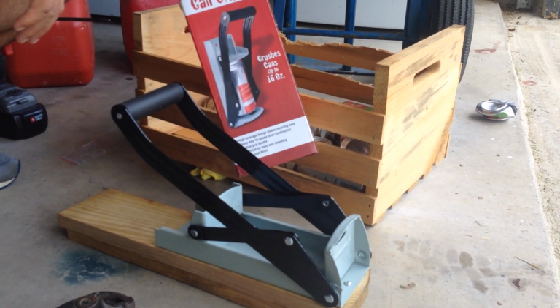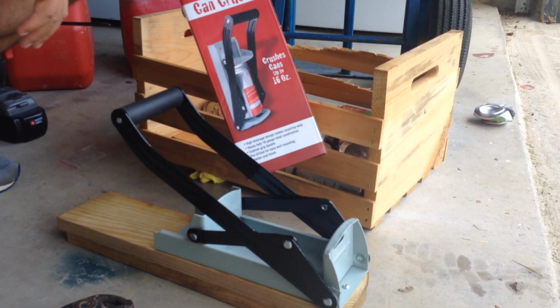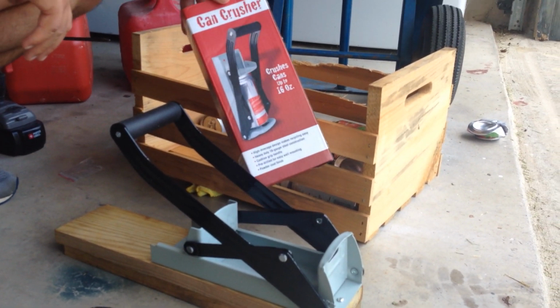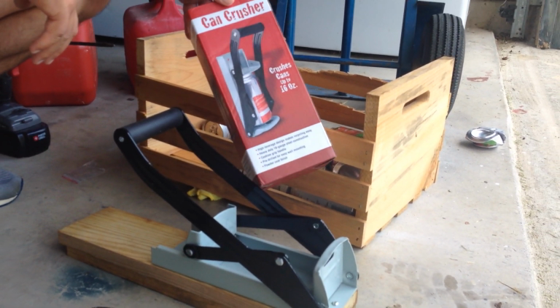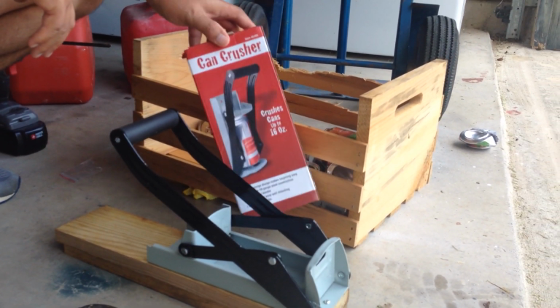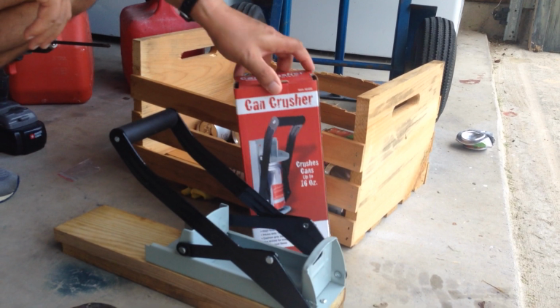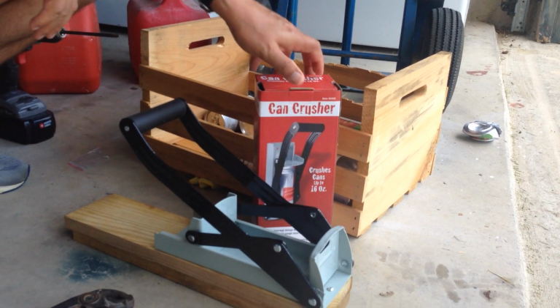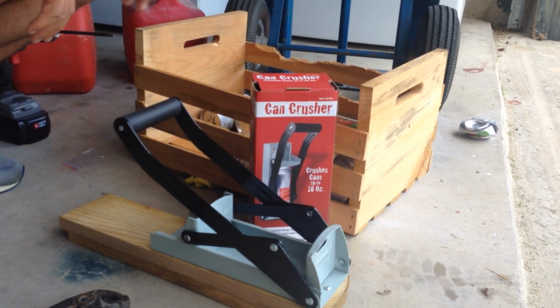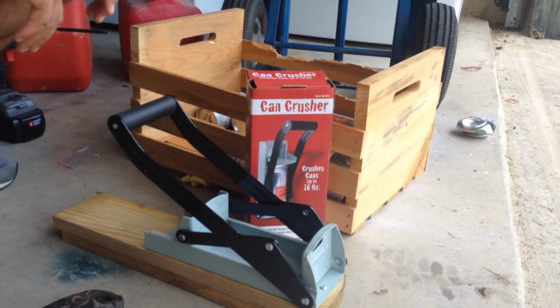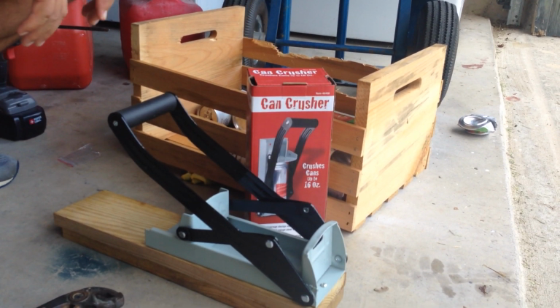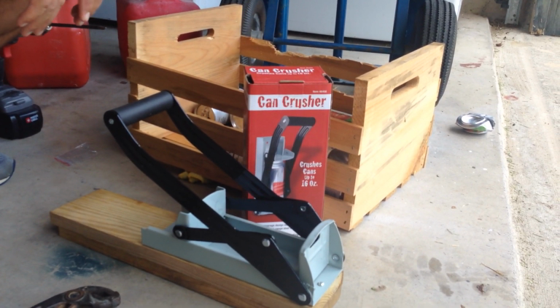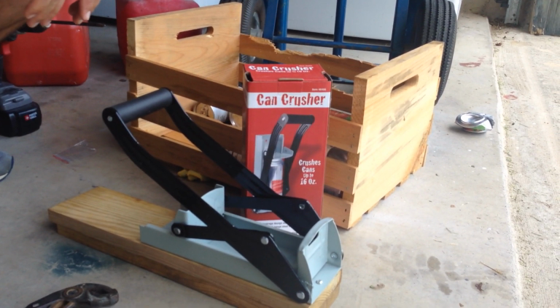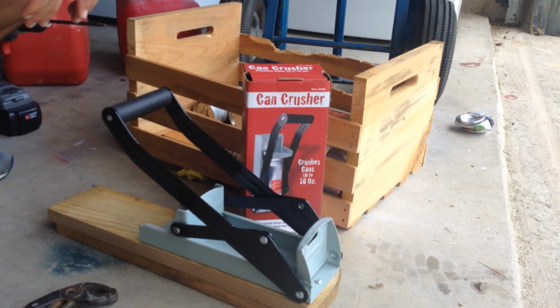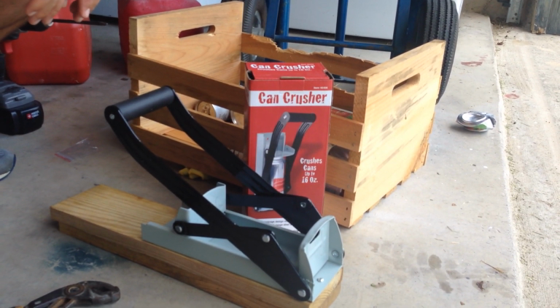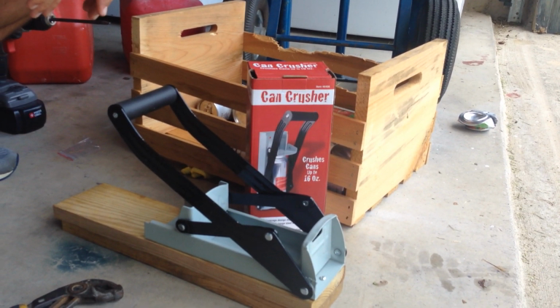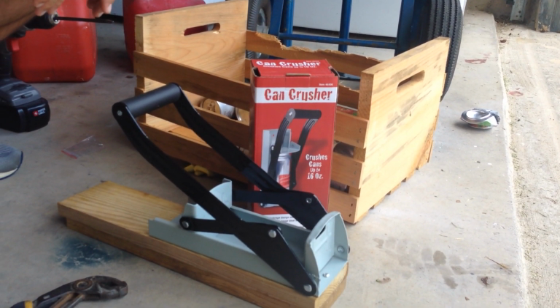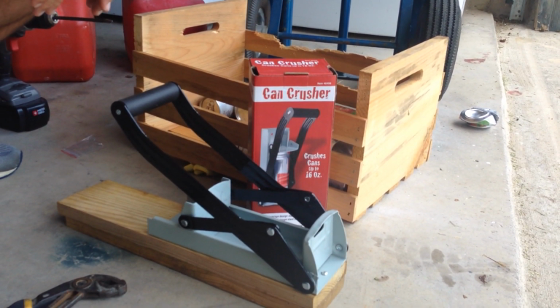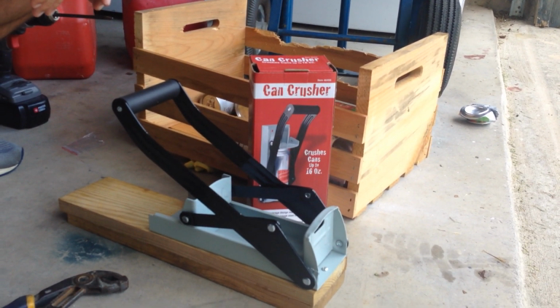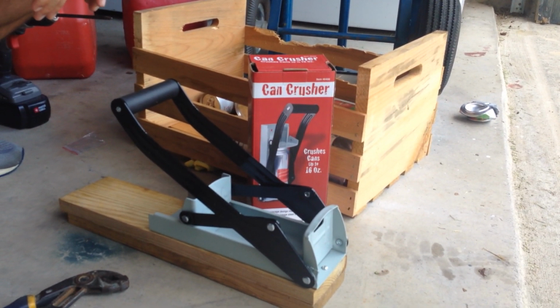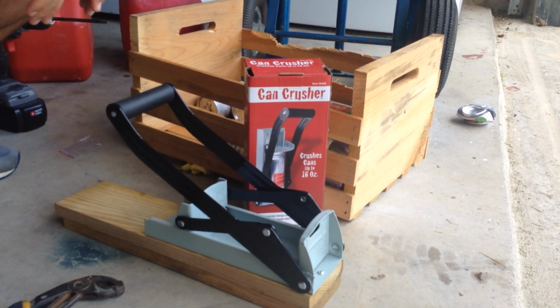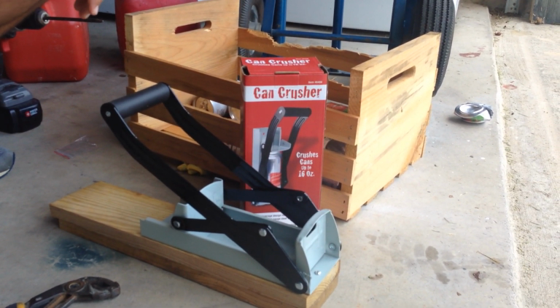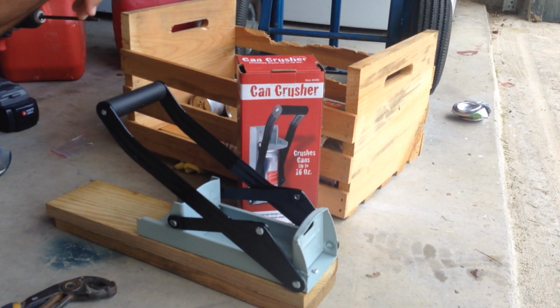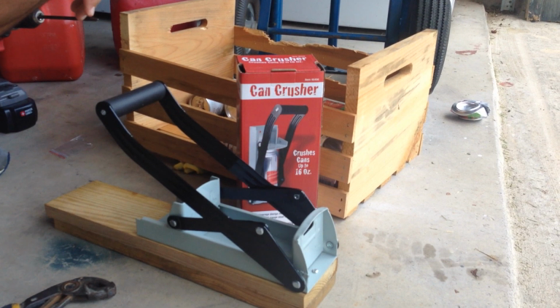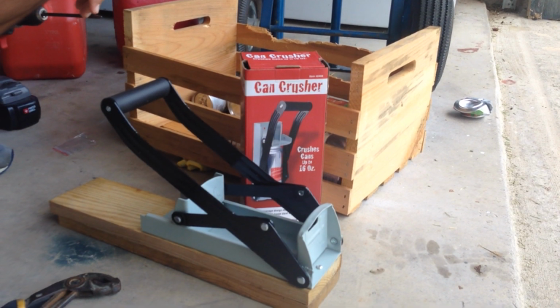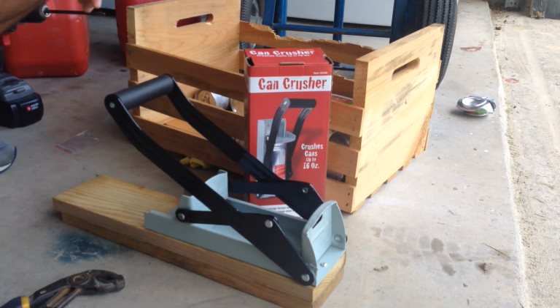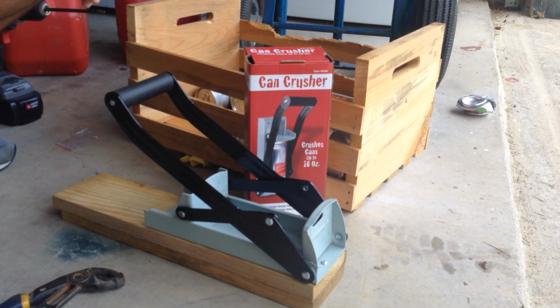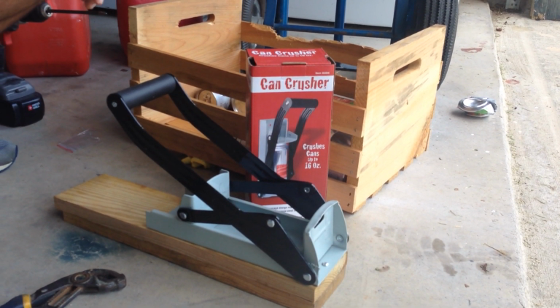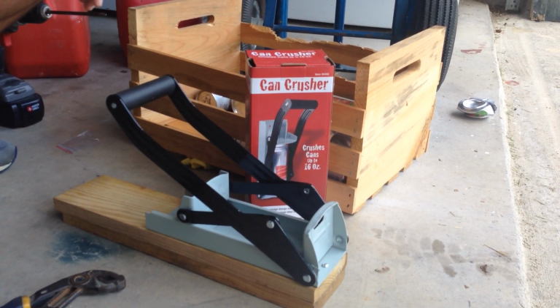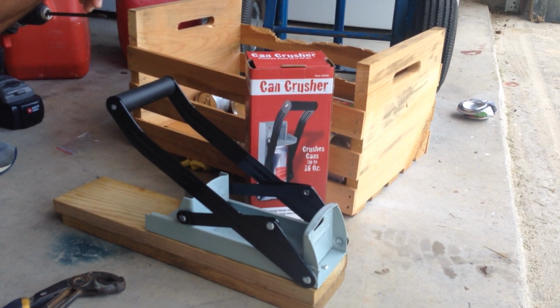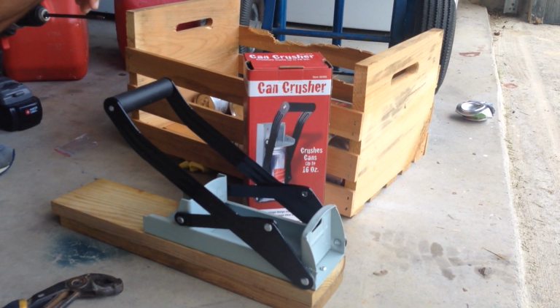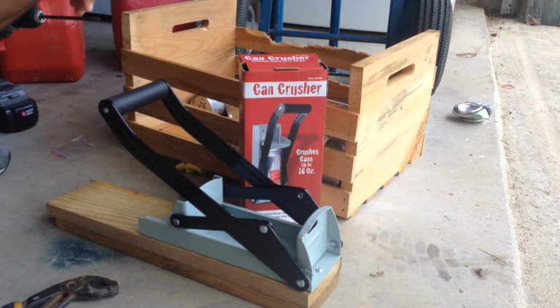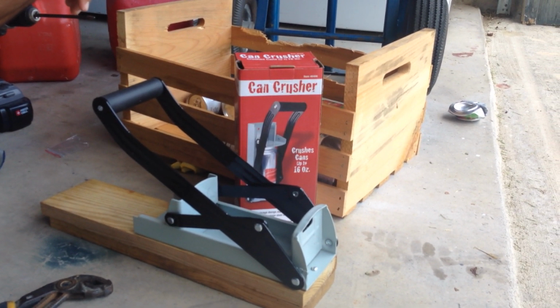Alright guys, if you like it, go ahead and look at my other ones — I've done a couple of Harbor Freight reviews as well, you can look at those. That's all I got for today guys. I'm out. Bye.